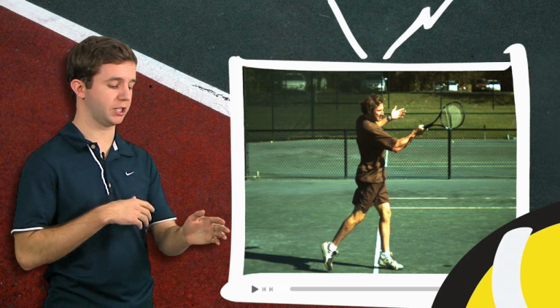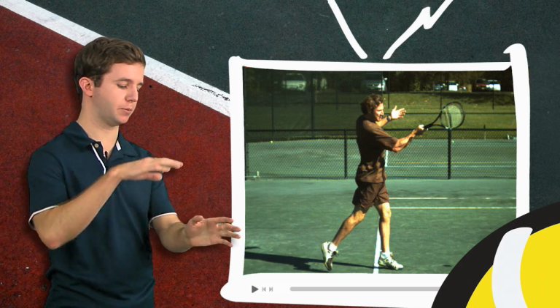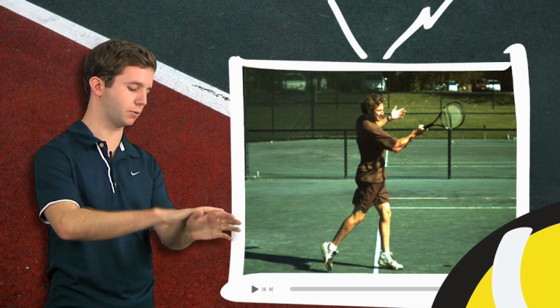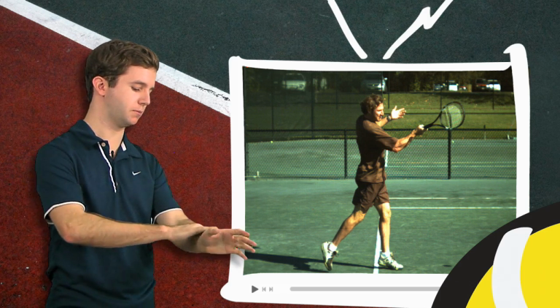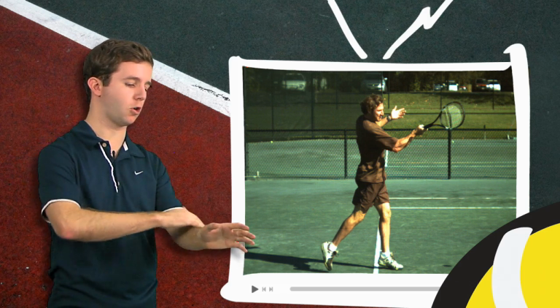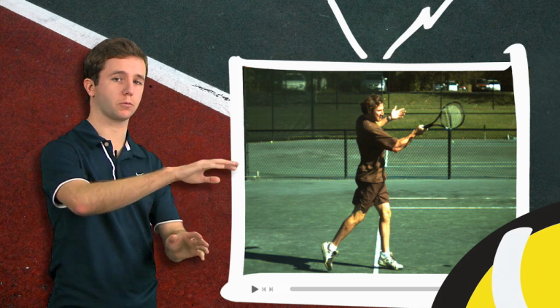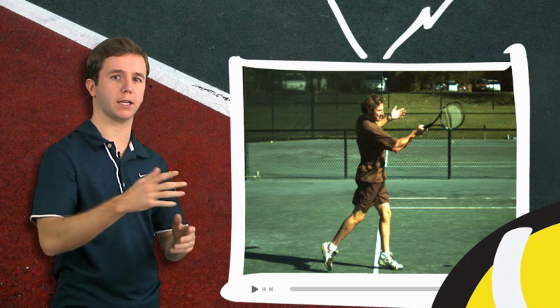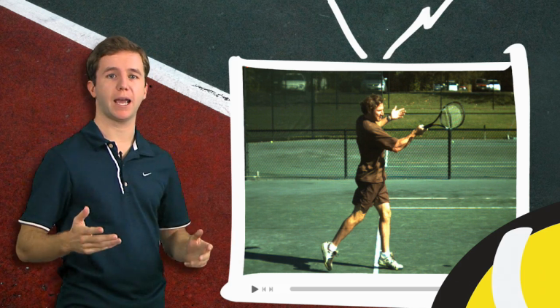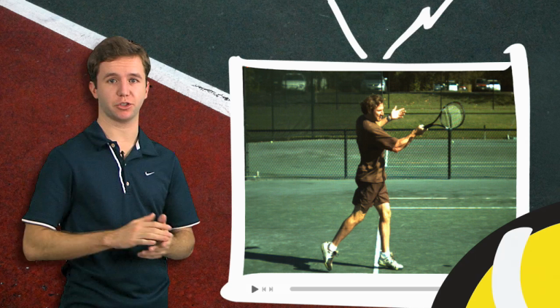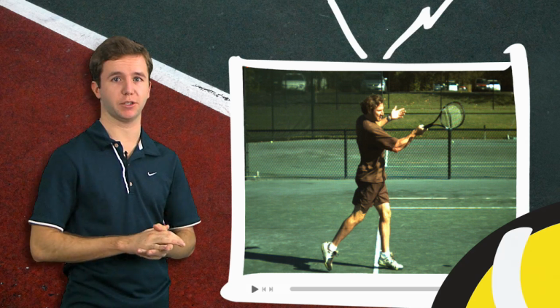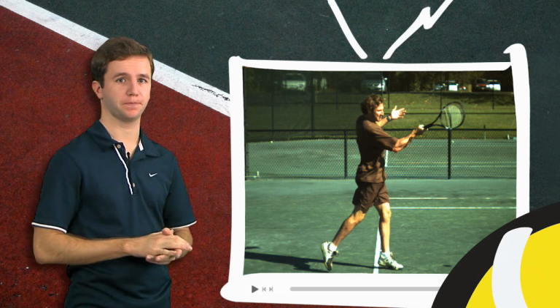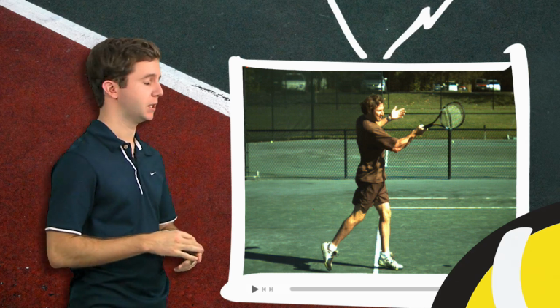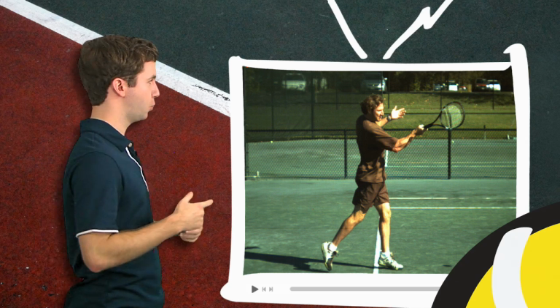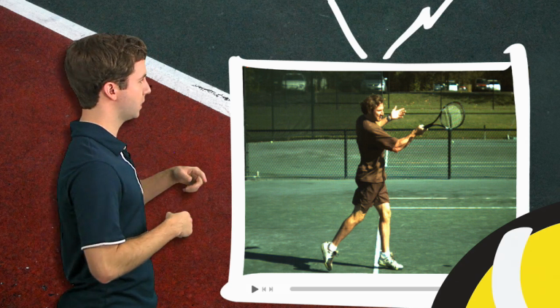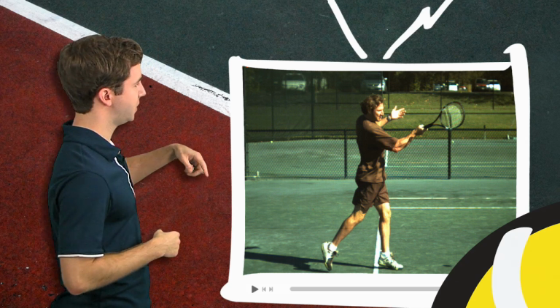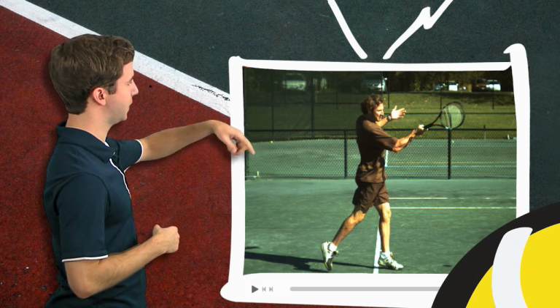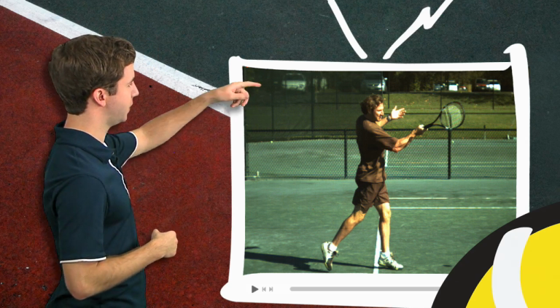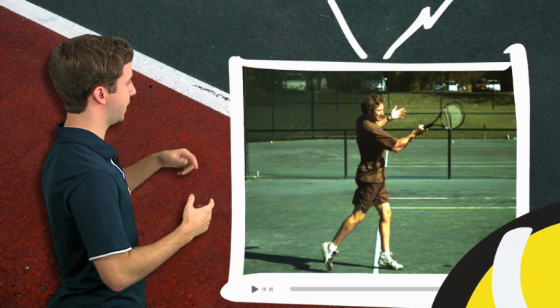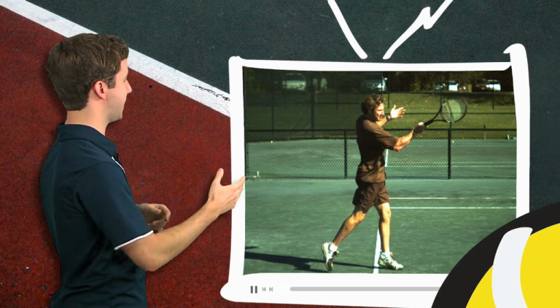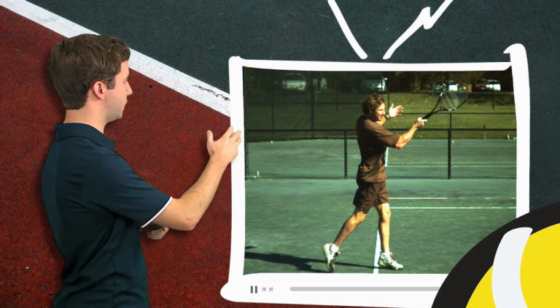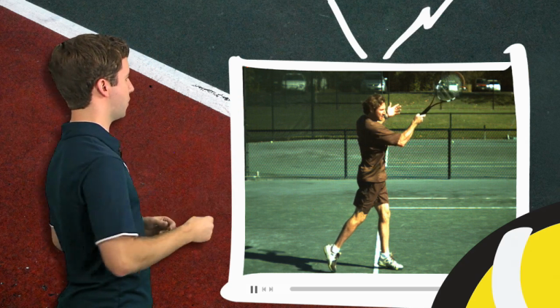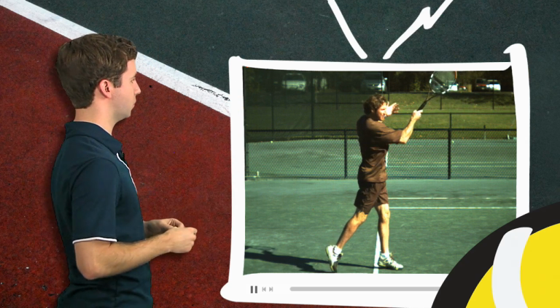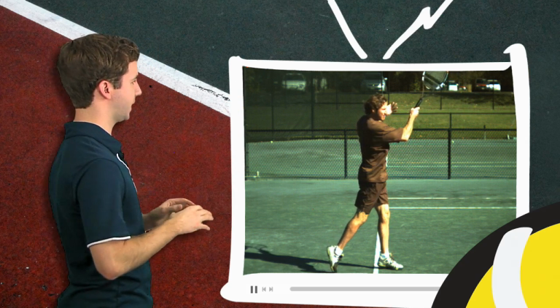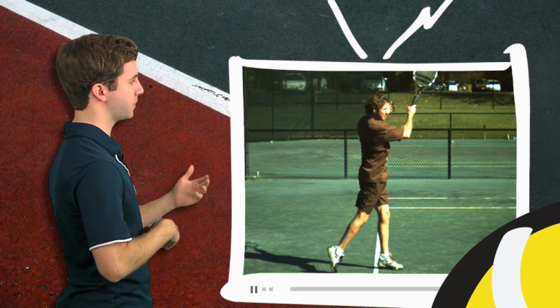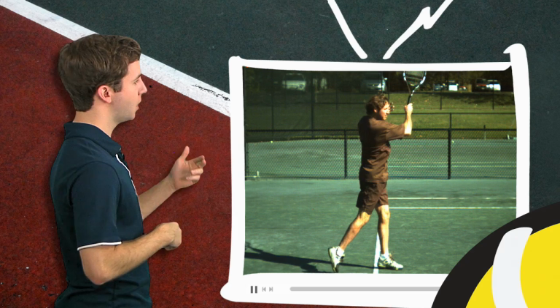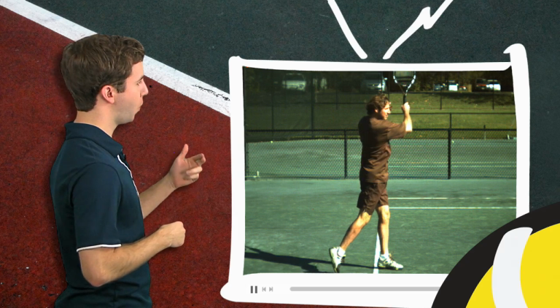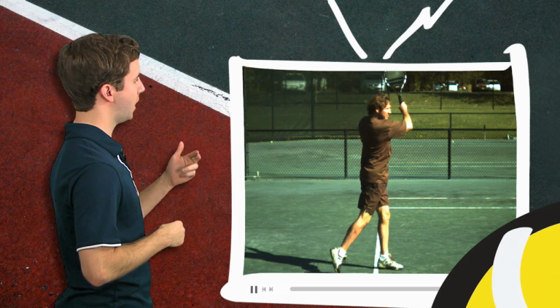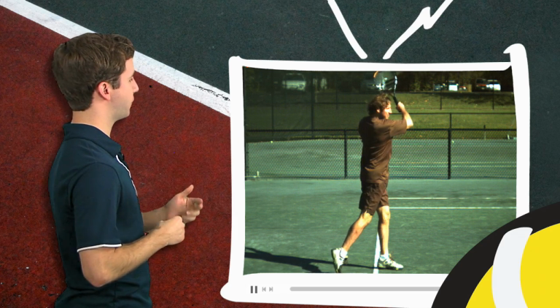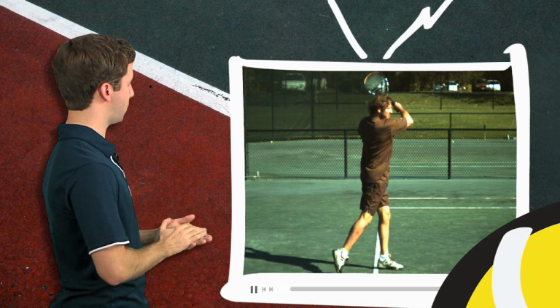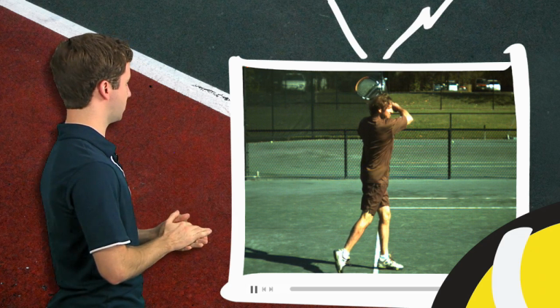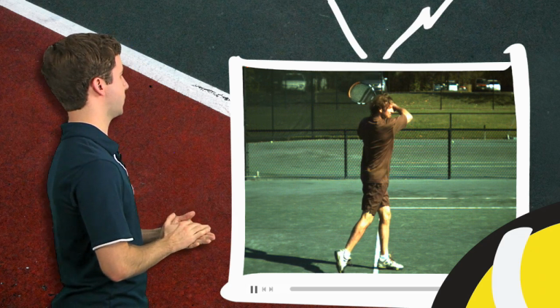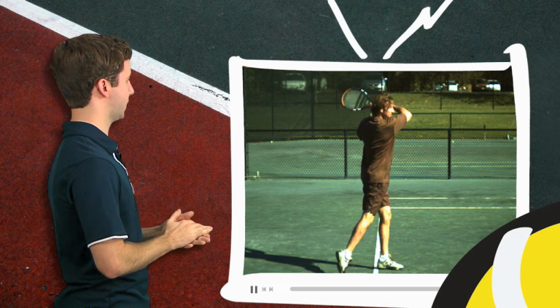The relationship between his wrist, arm, and racket hasn't changed. It will release if we continue to play this as he follows through, but again that's well after the ball is off his strings.